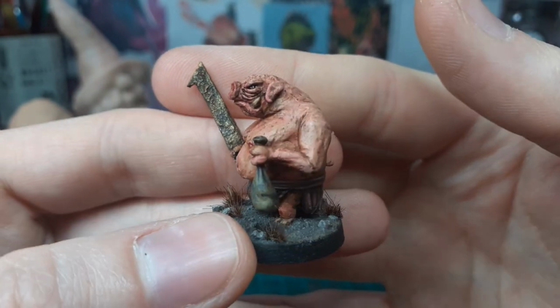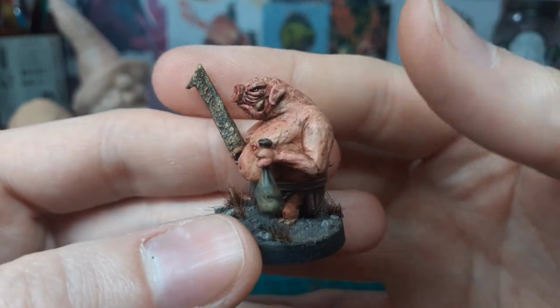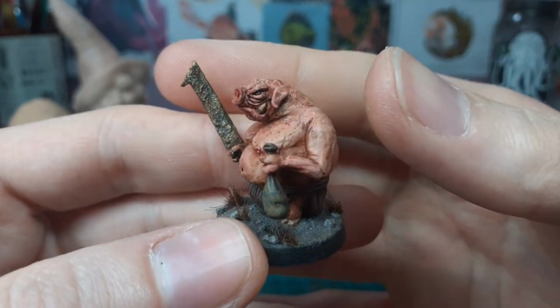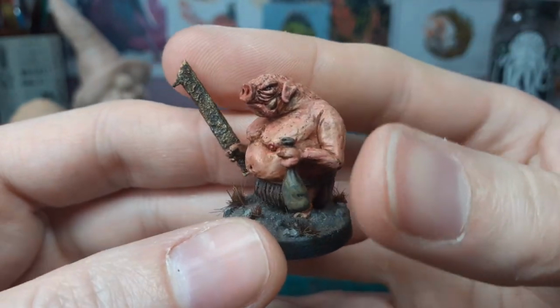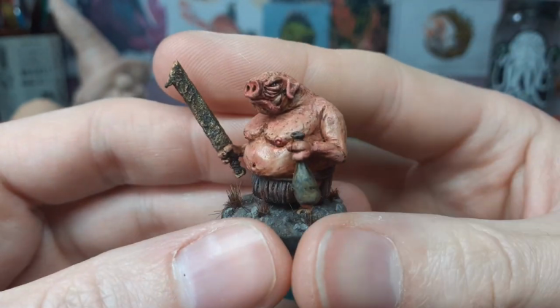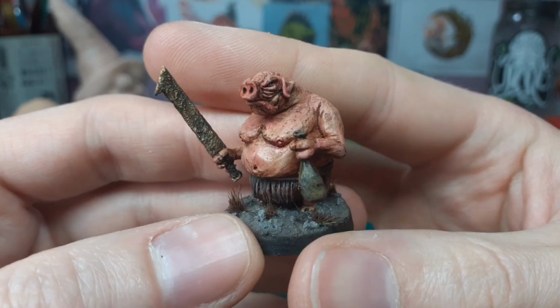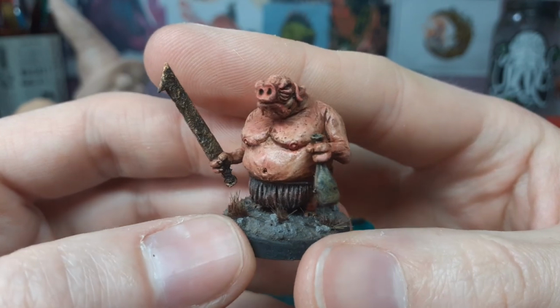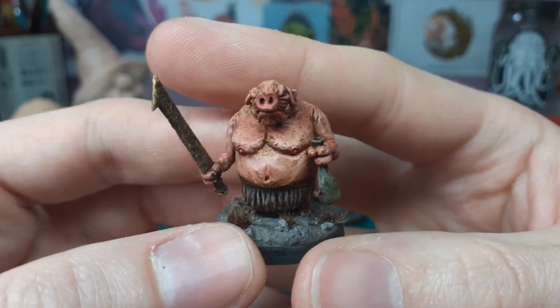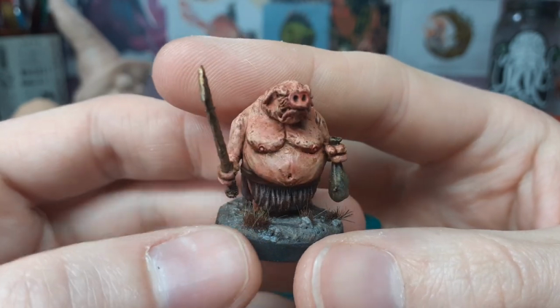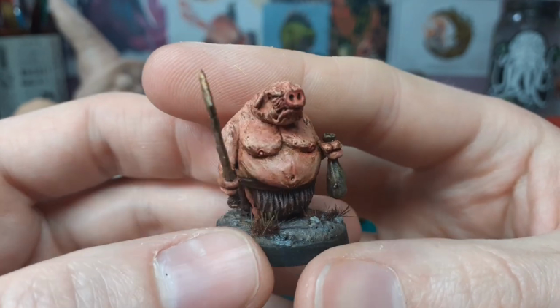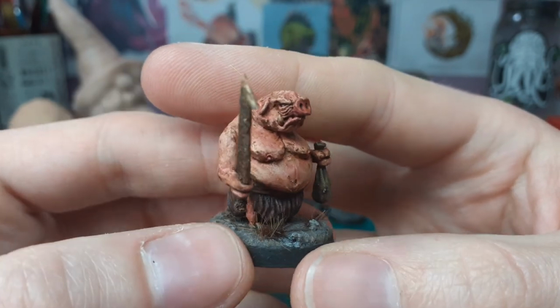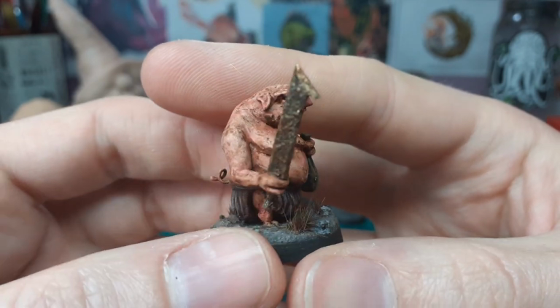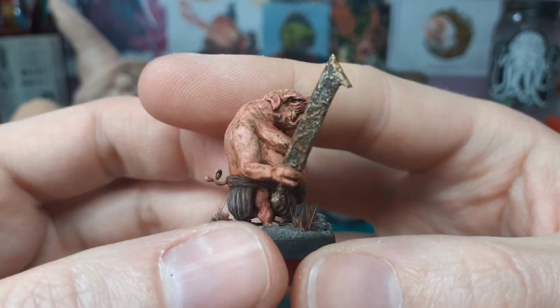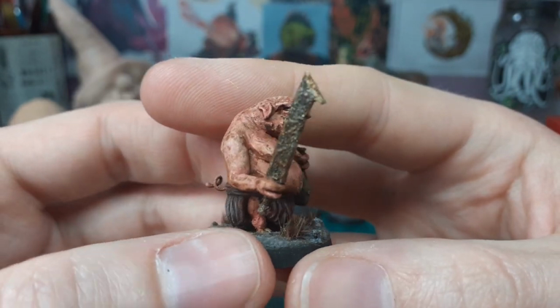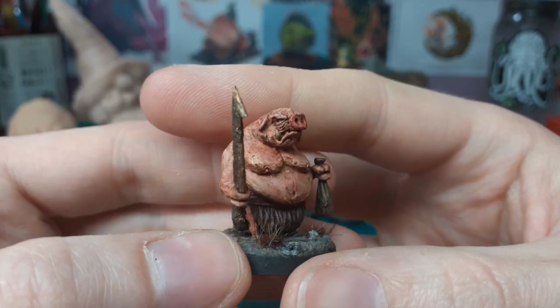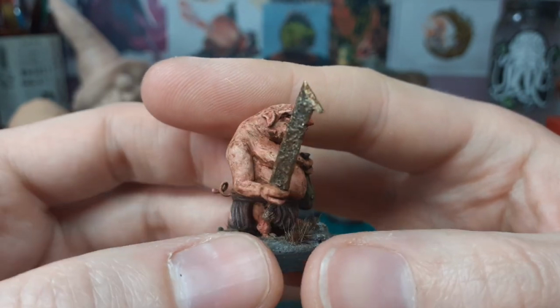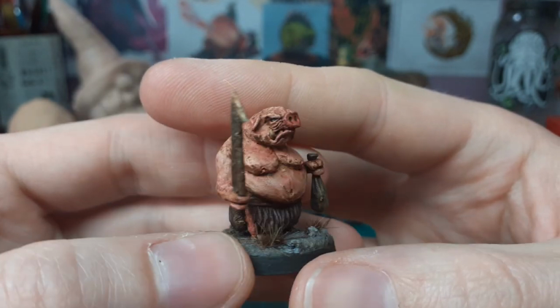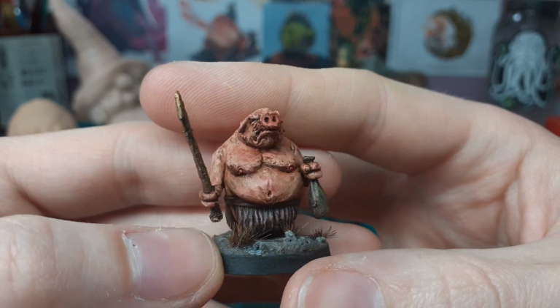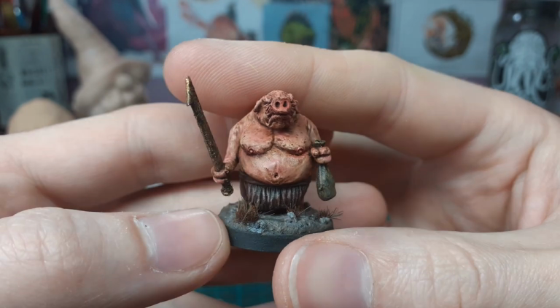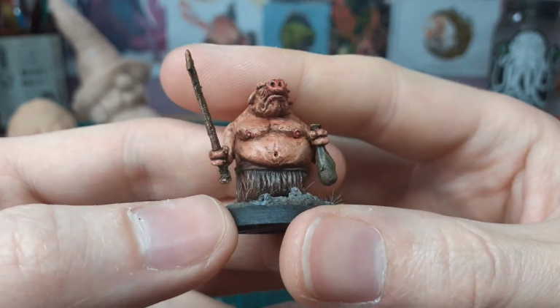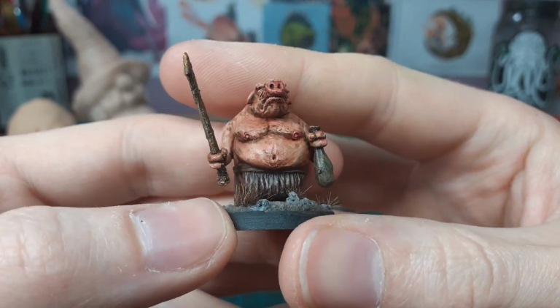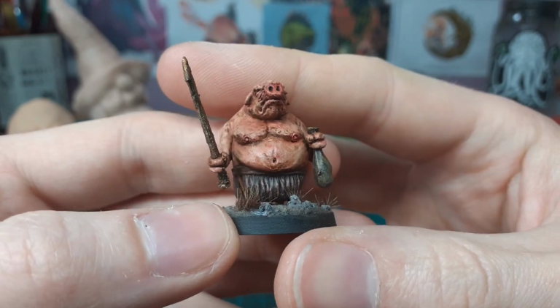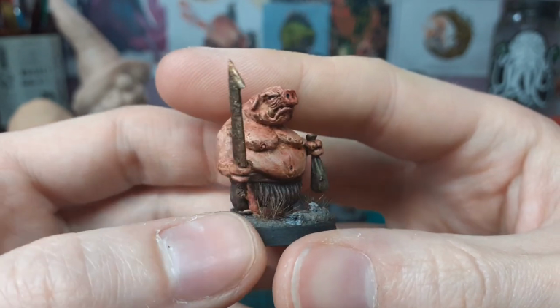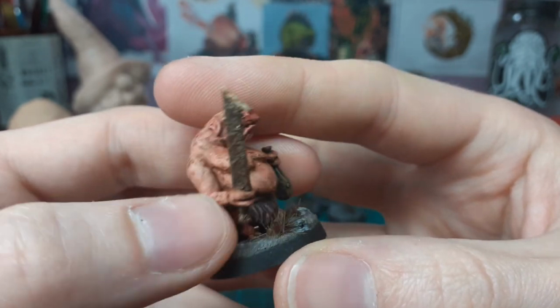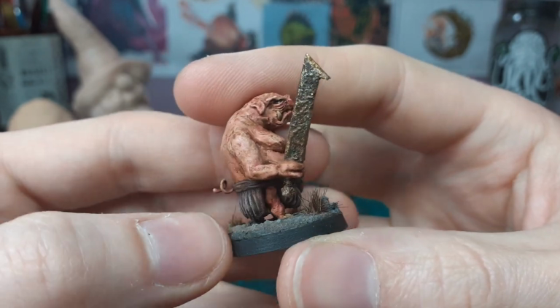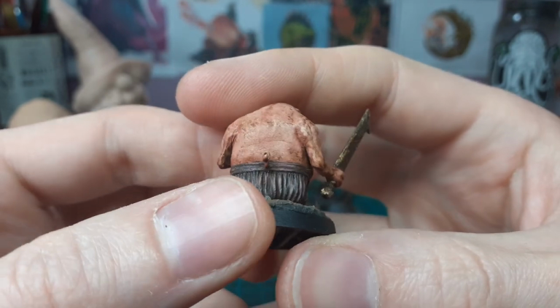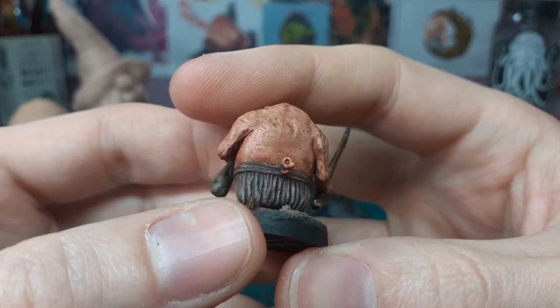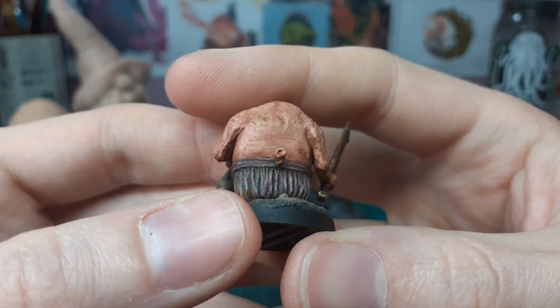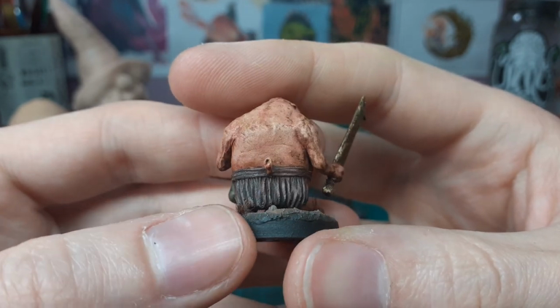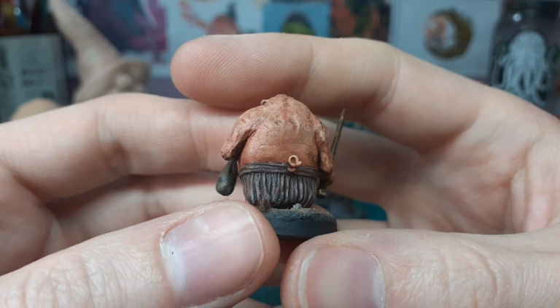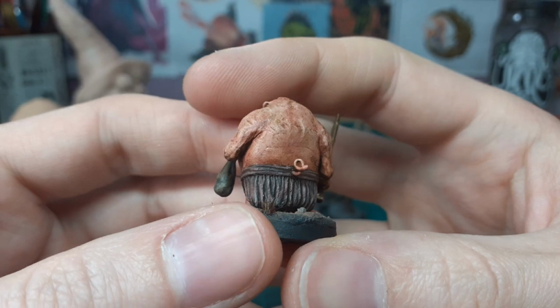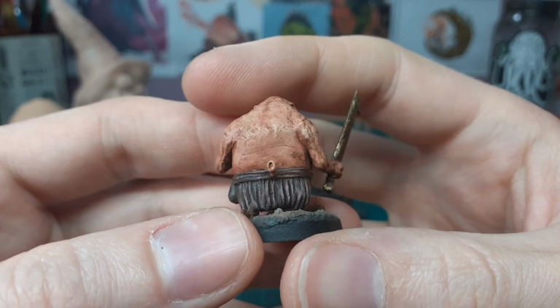These guys were a lot of fun to make. Painting up the skin tones and putting the oil wash on top of them was really, really satisfying. Then I picked out the little bit of texture I put into the skin.